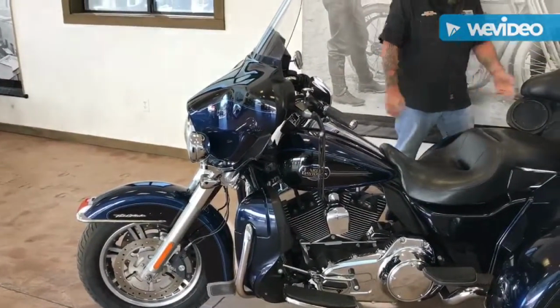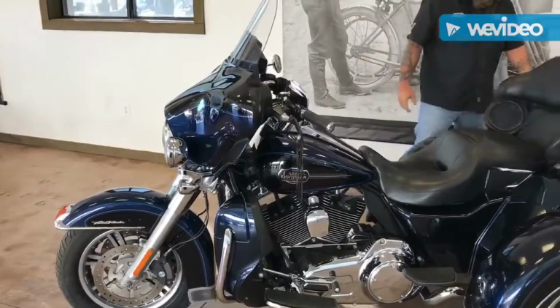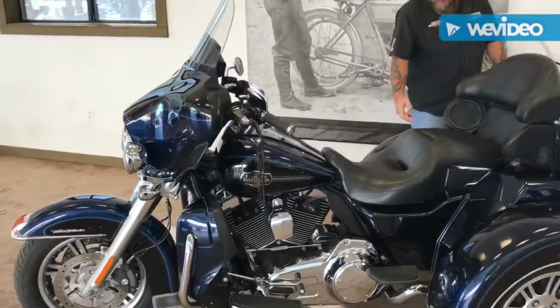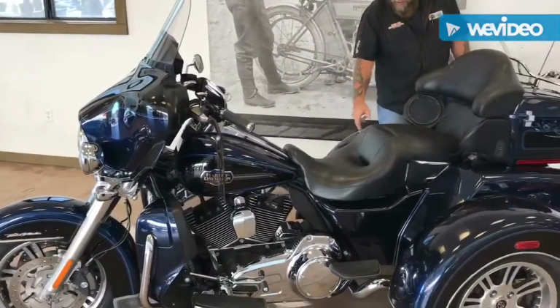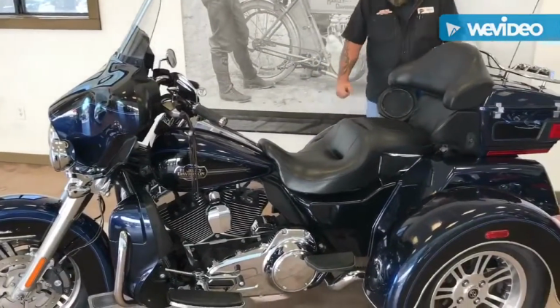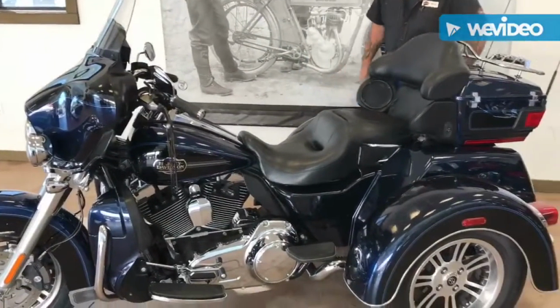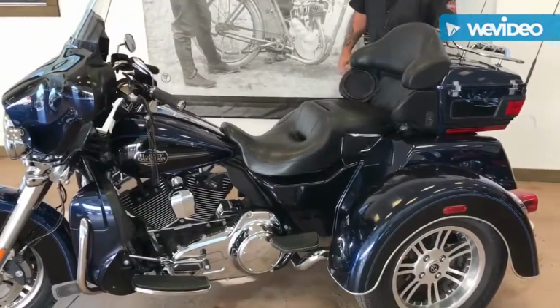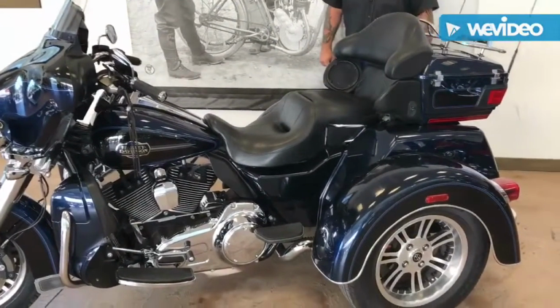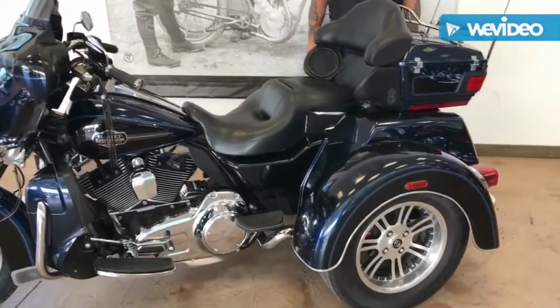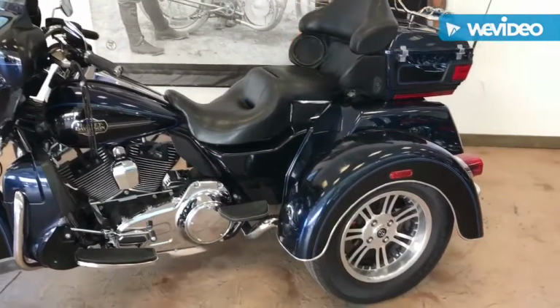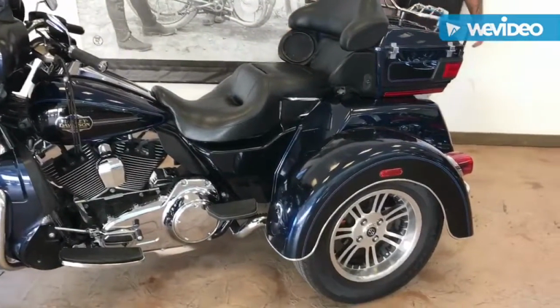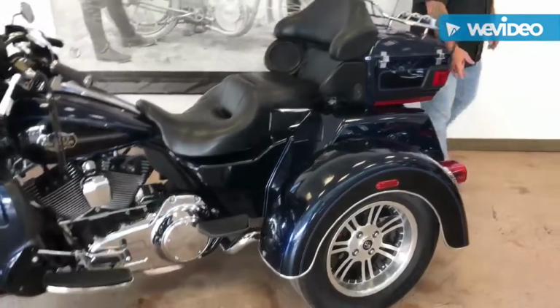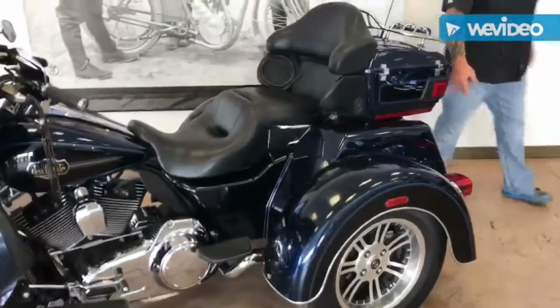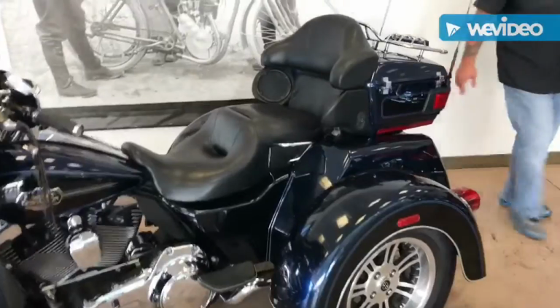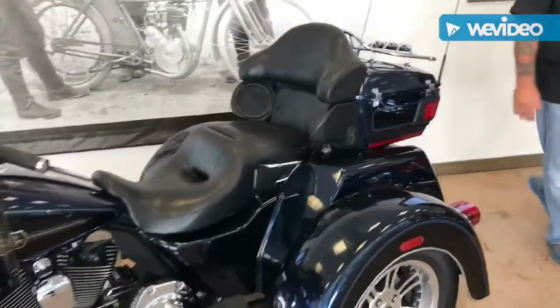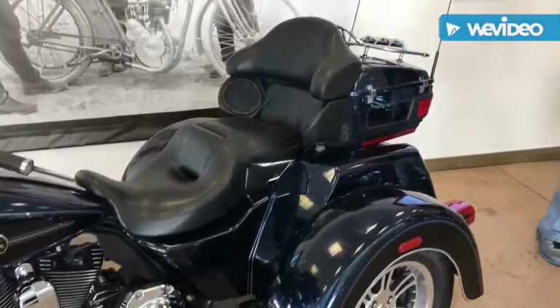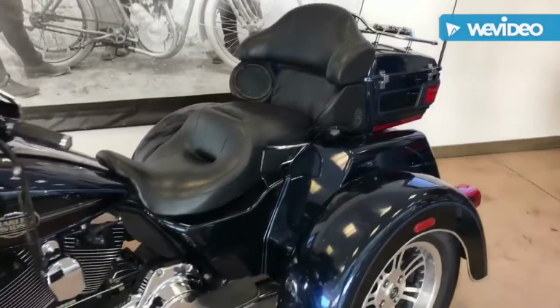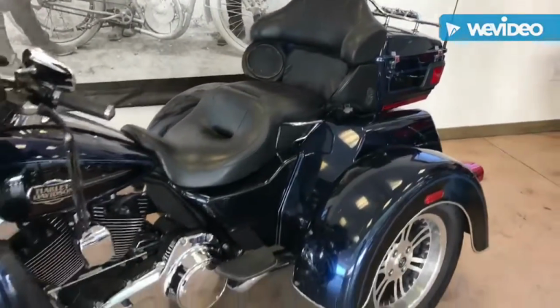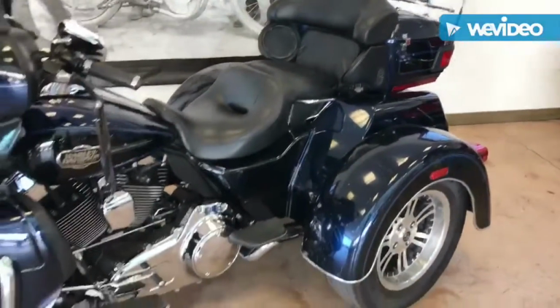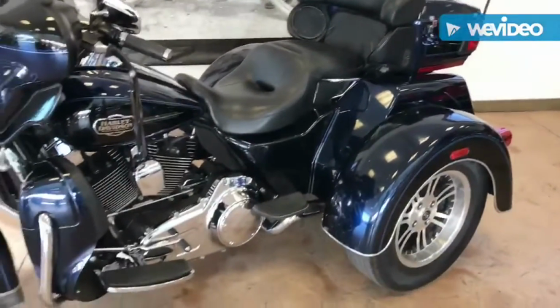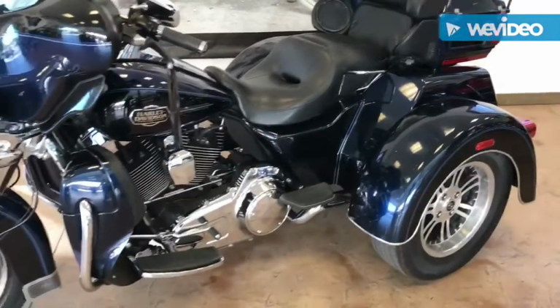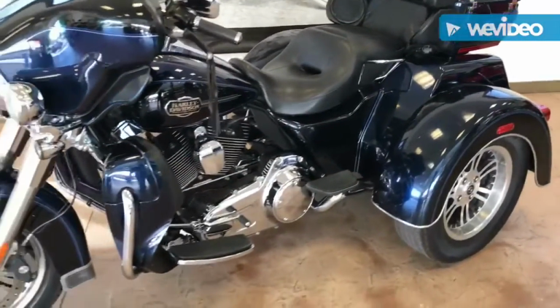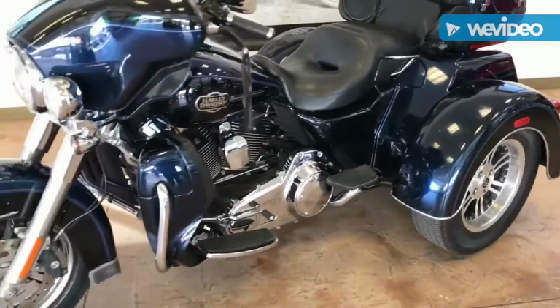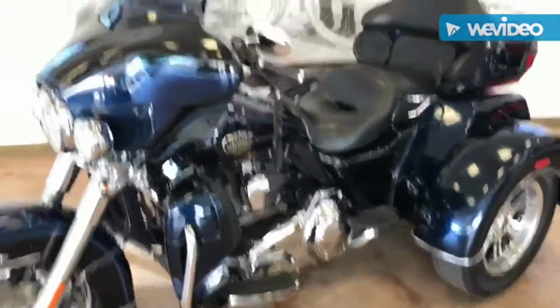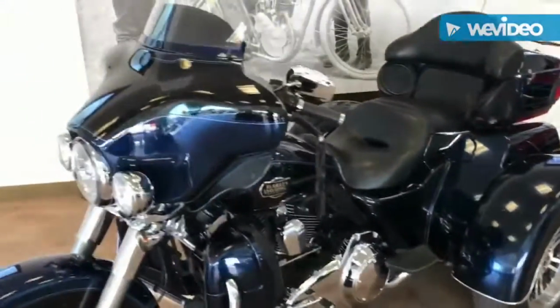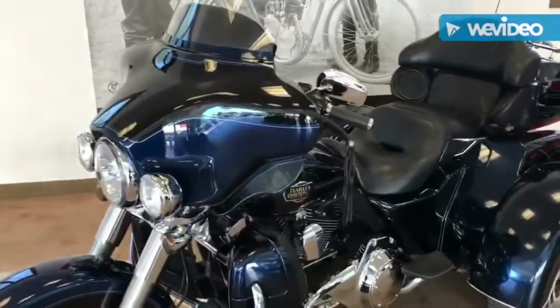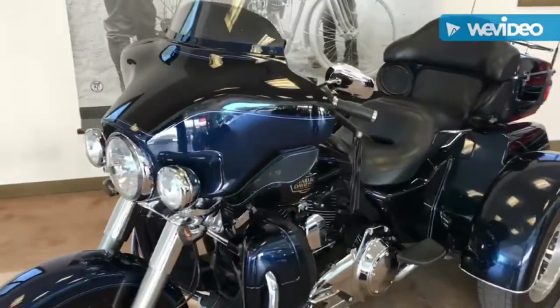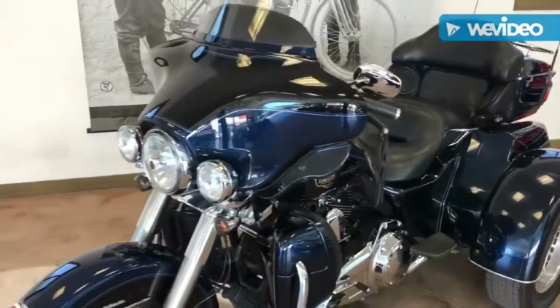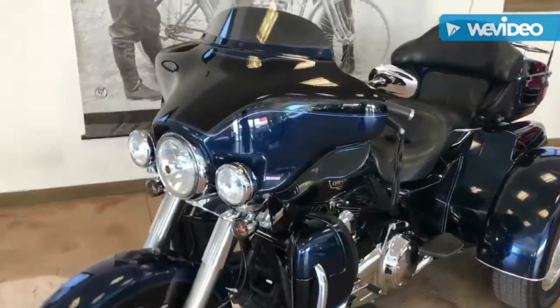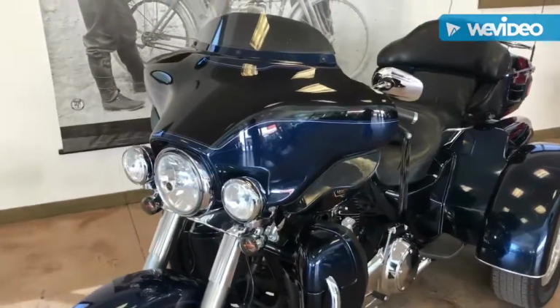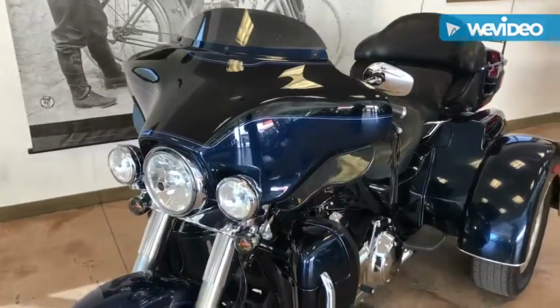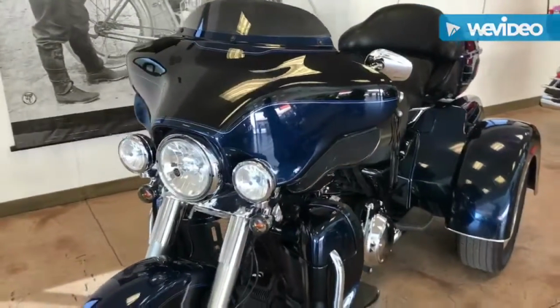It's already got the 3M stickers on the fender to help with rock chips. We've got a chrome bumper on the back. It's a nice trike guys, it's a beautiful blue color. Again, this is a 2012.